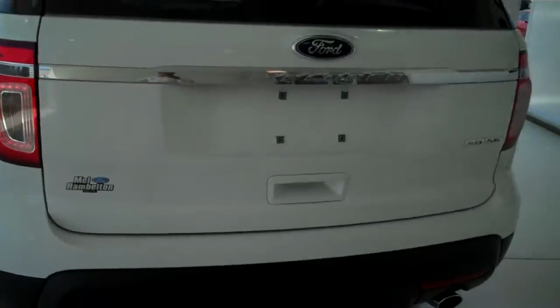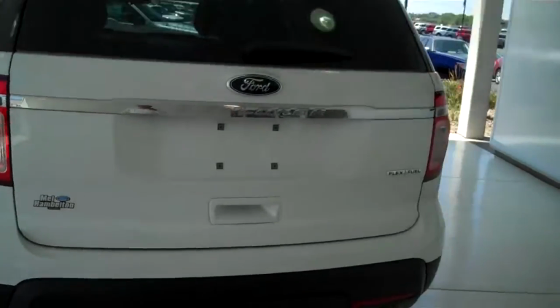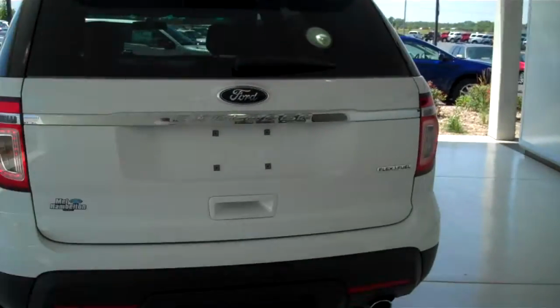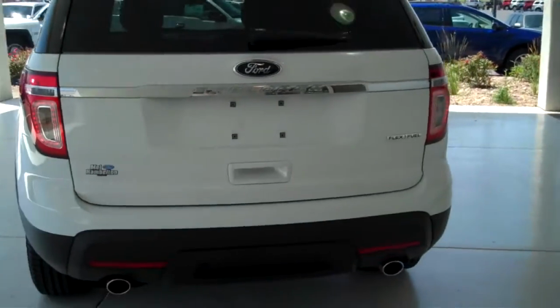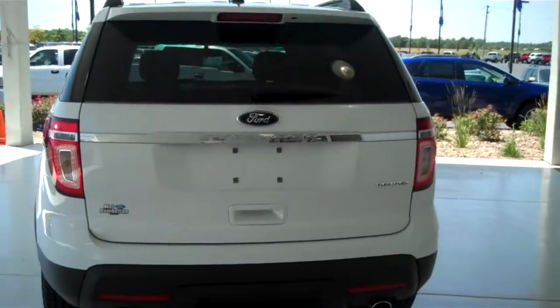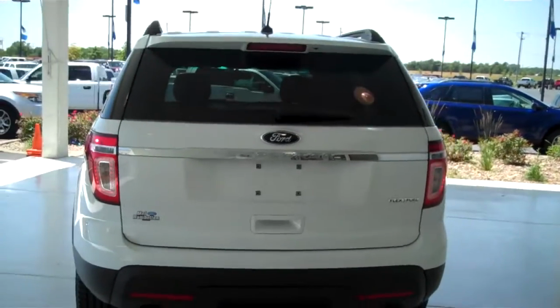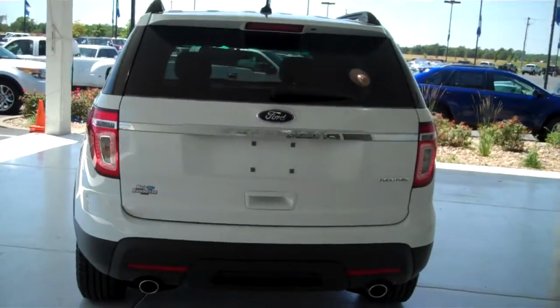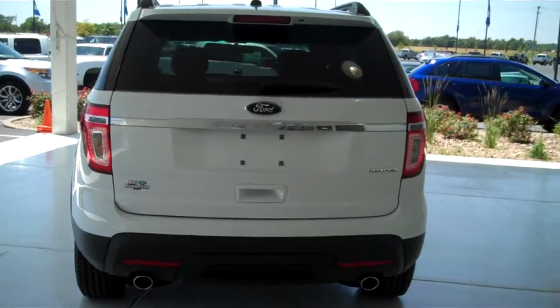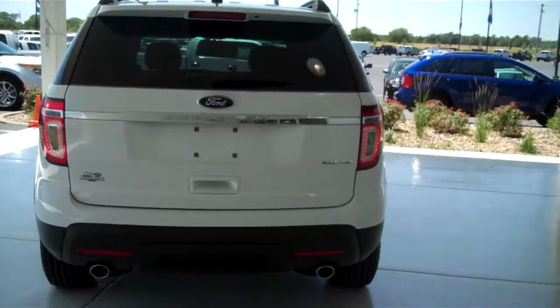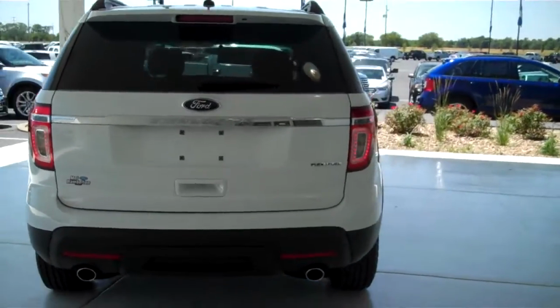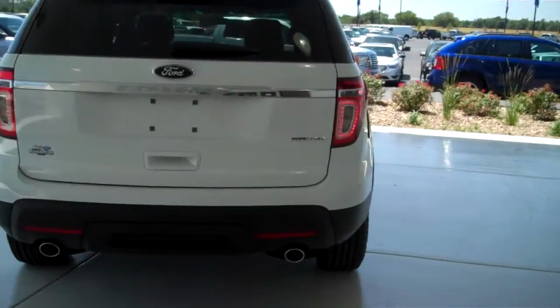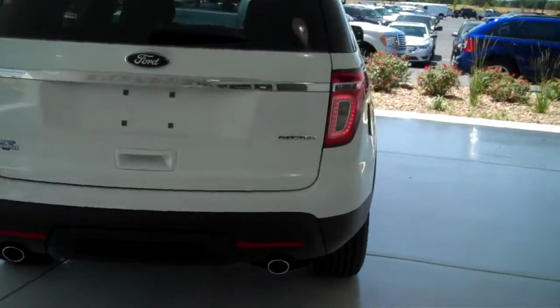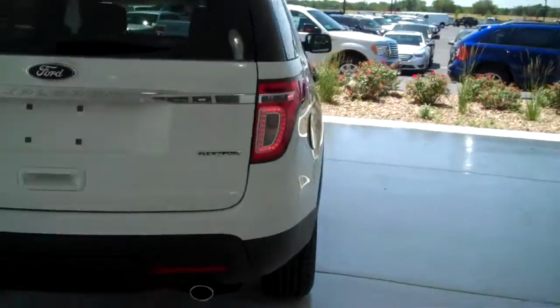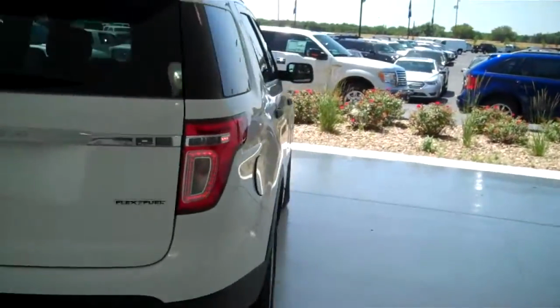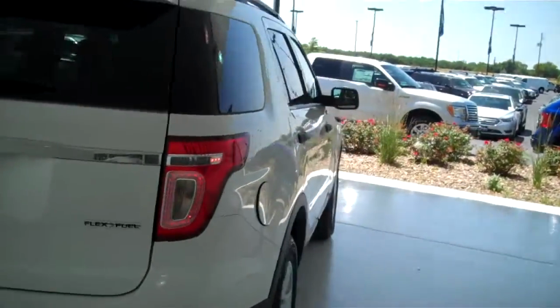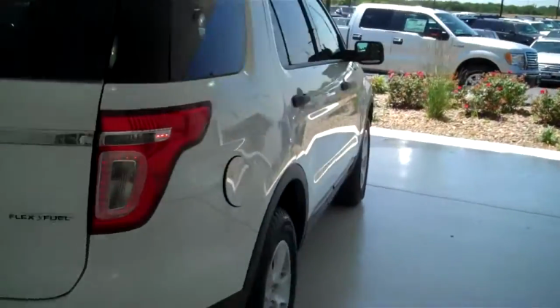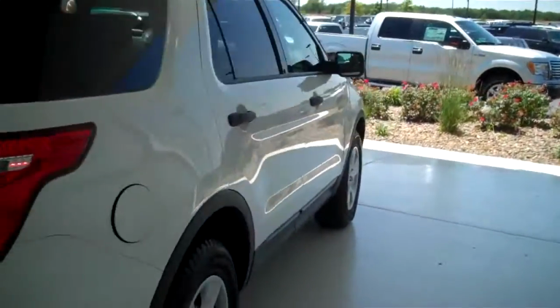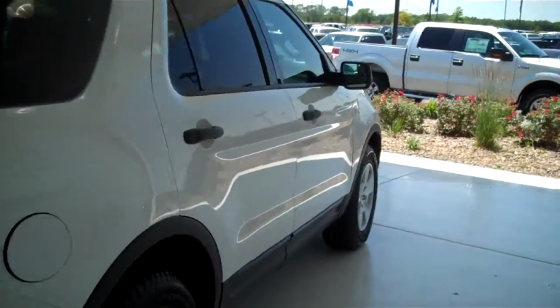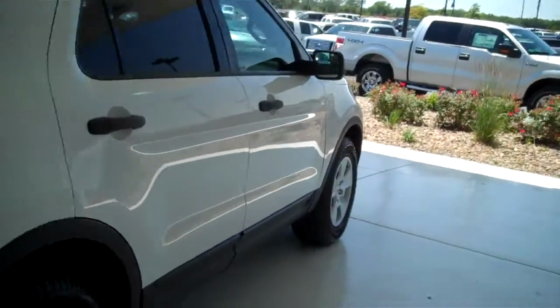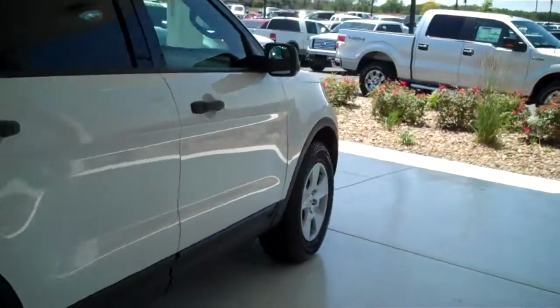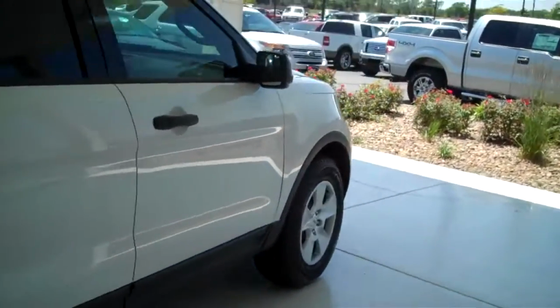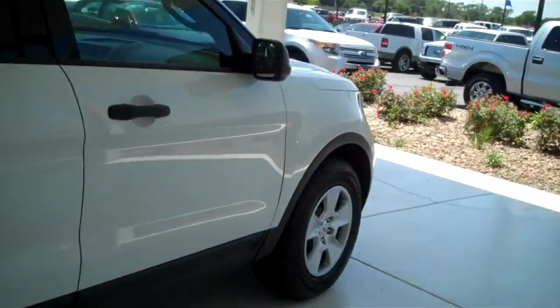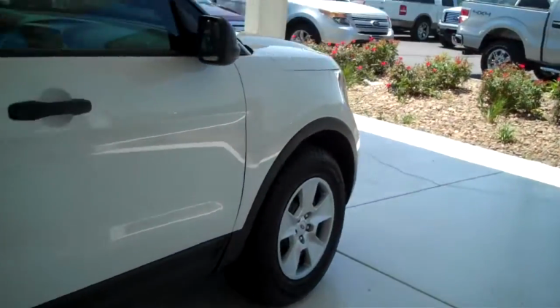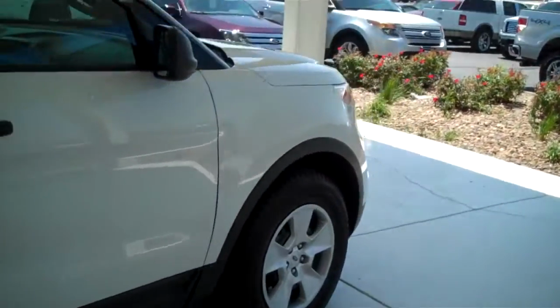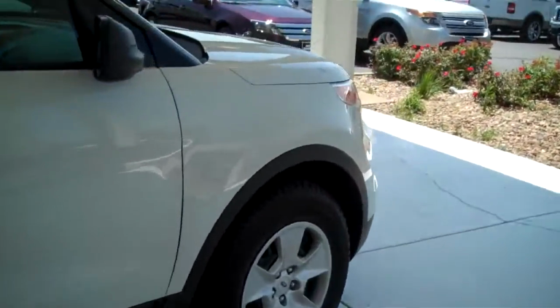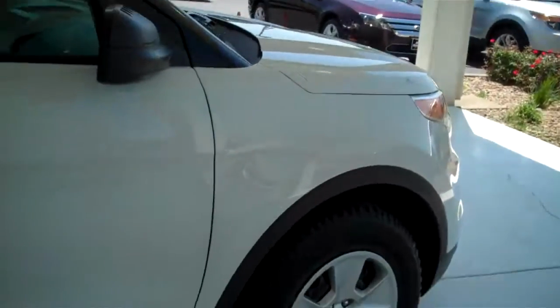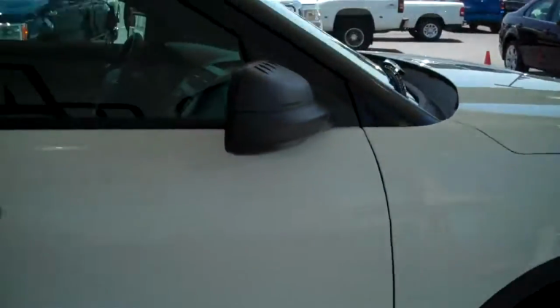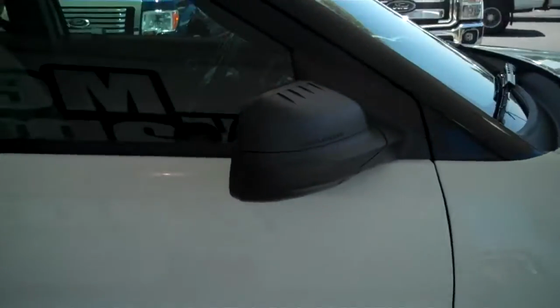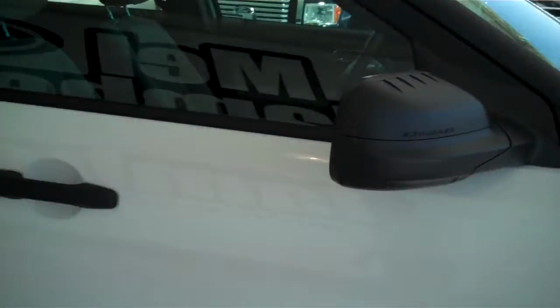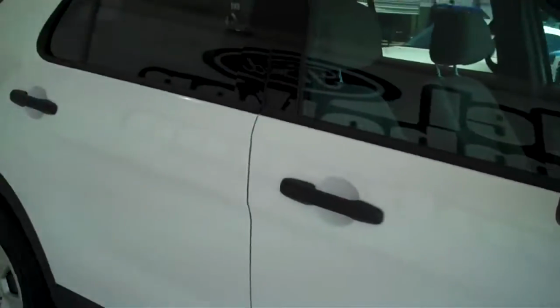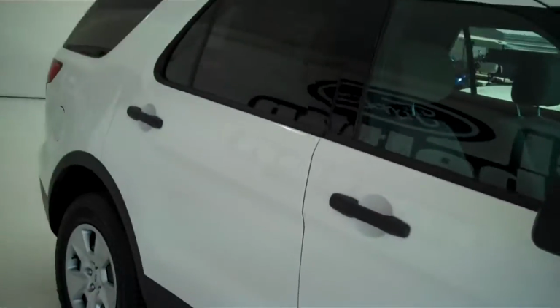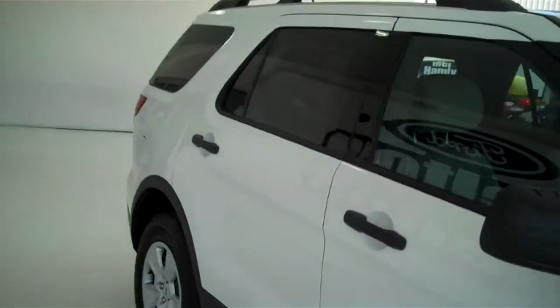You can see this vehicle in all of our inventory at mhford.com, or come out and see us in person at the big corner of 119th and Kellogg. That's Mel Hamilton Ford — we'll be looking for you.